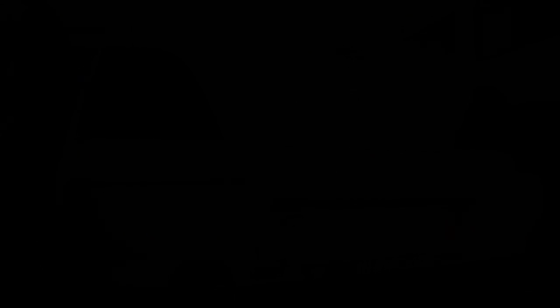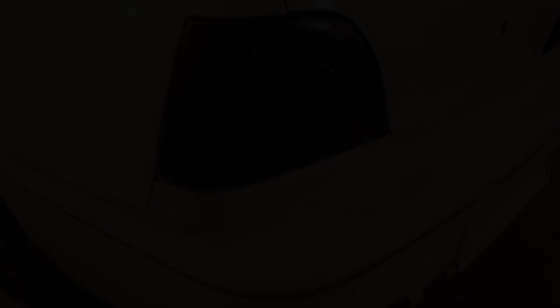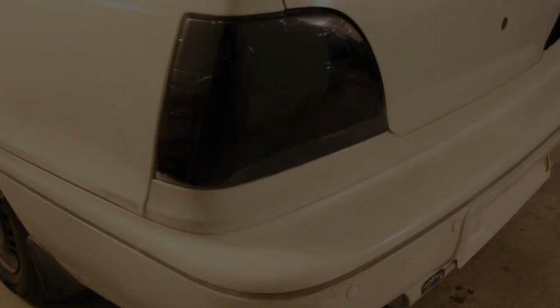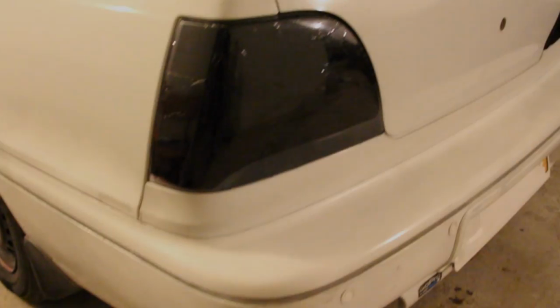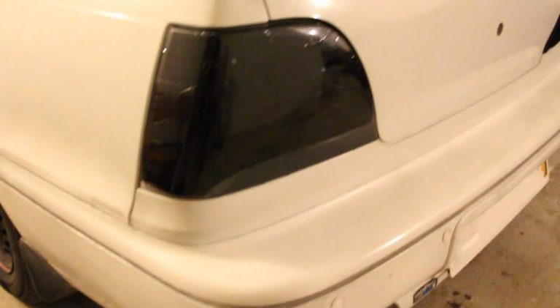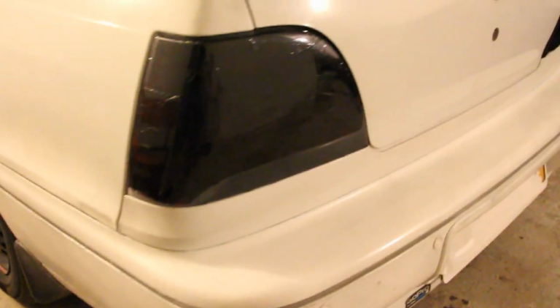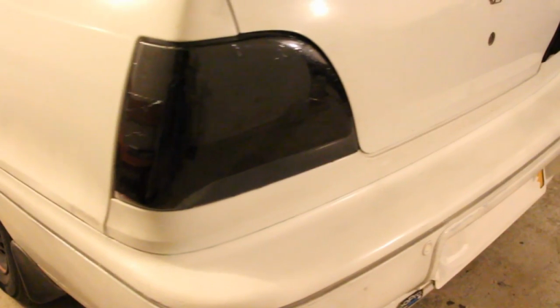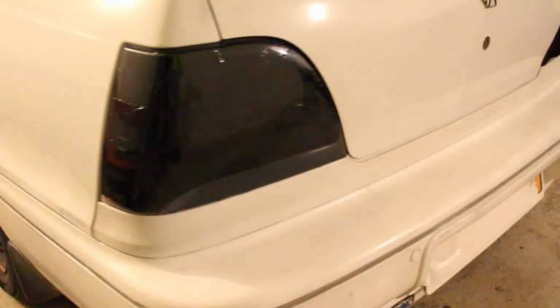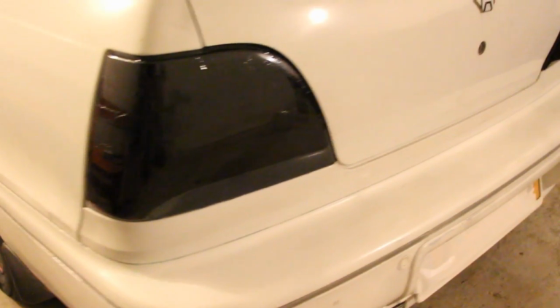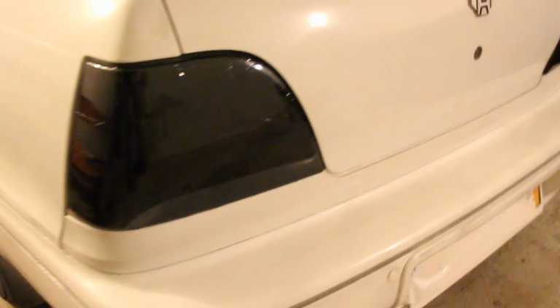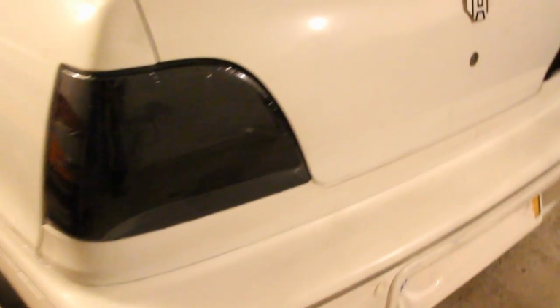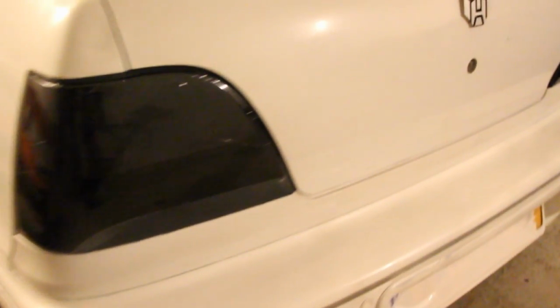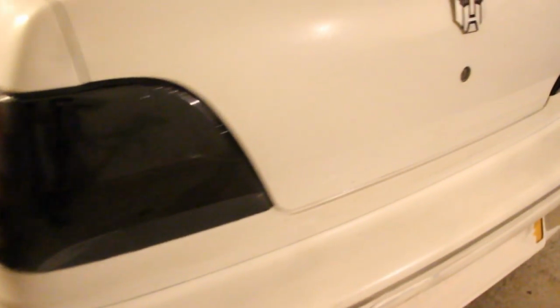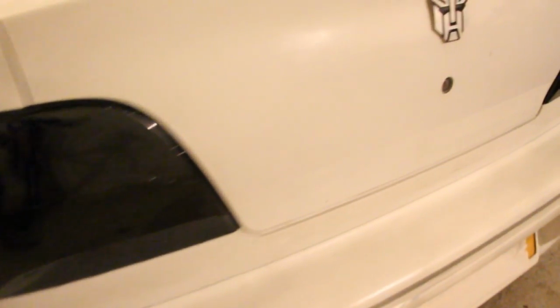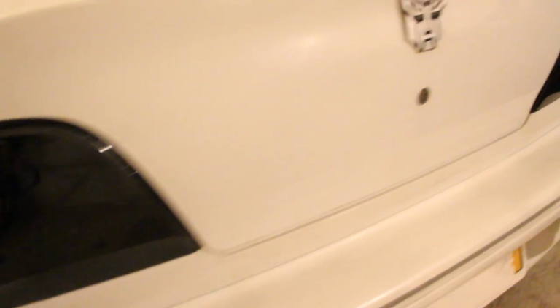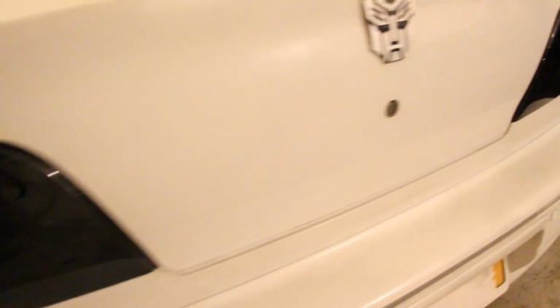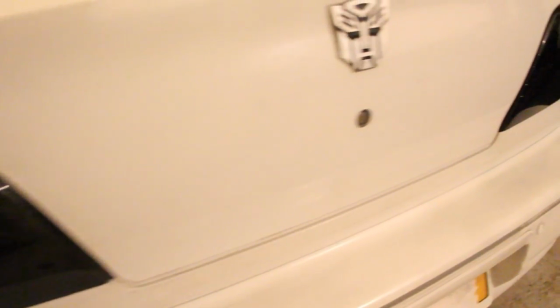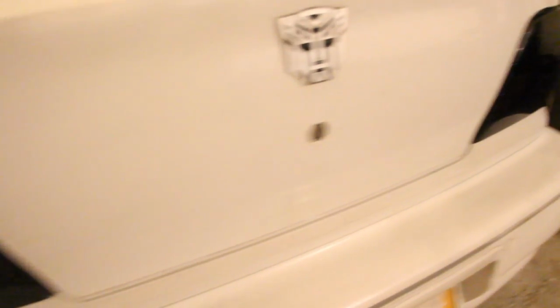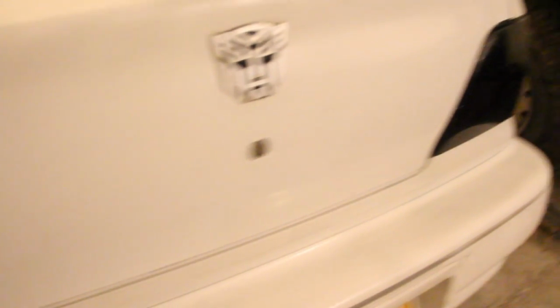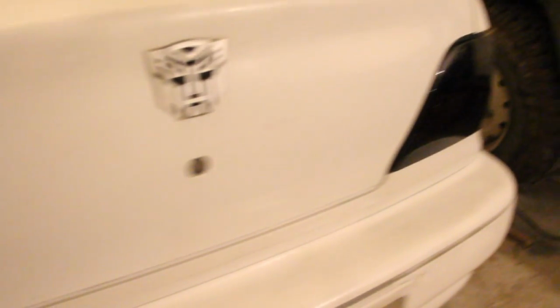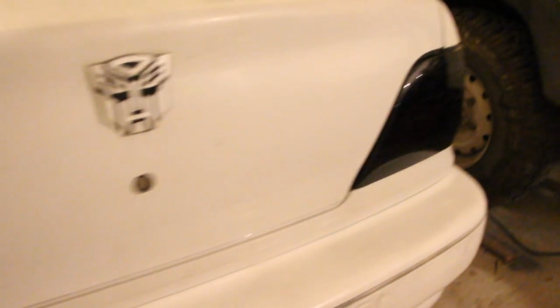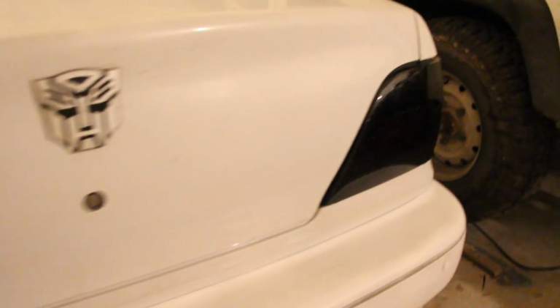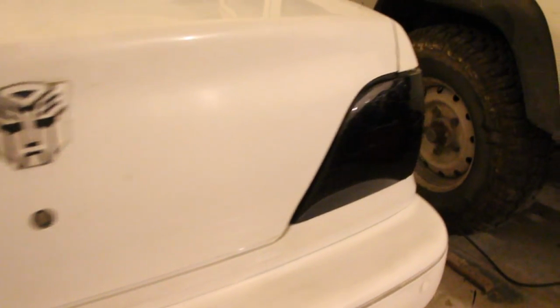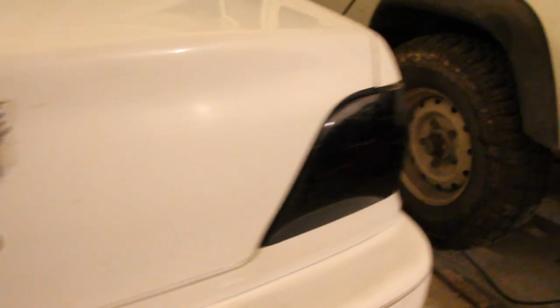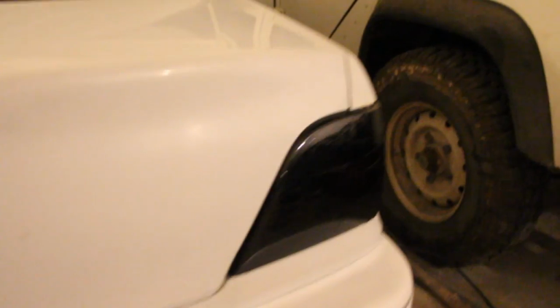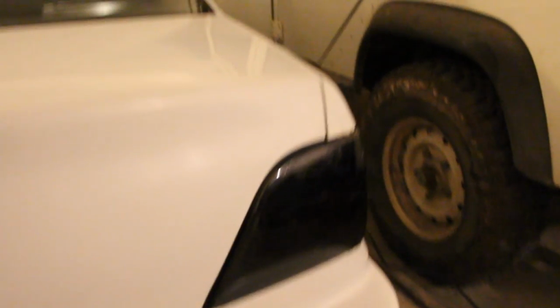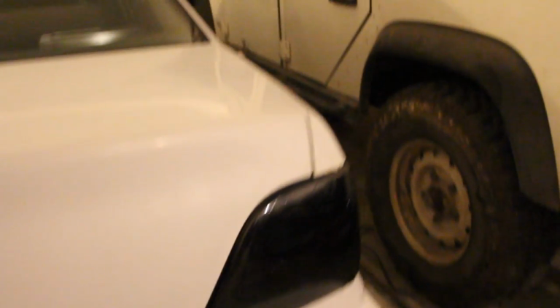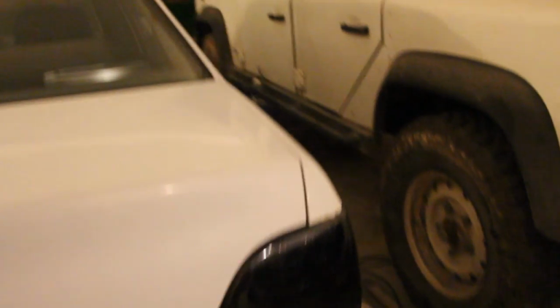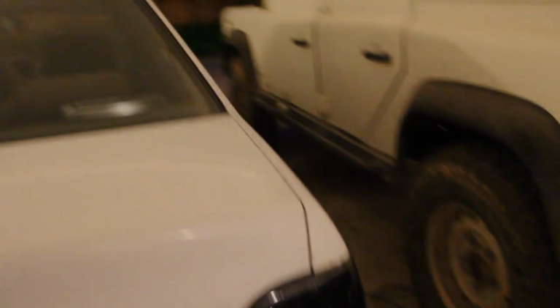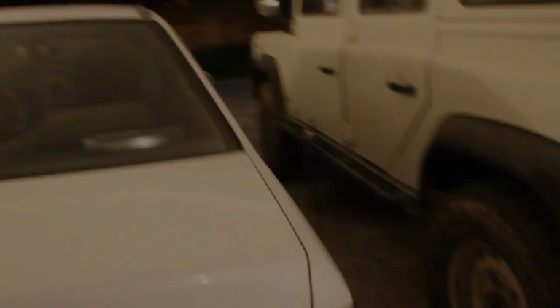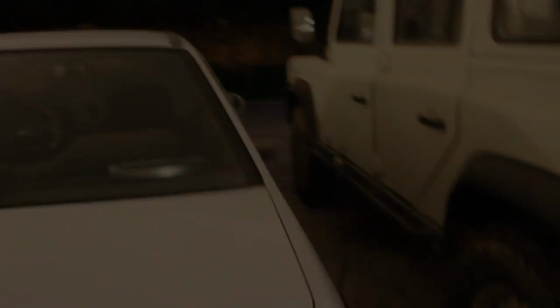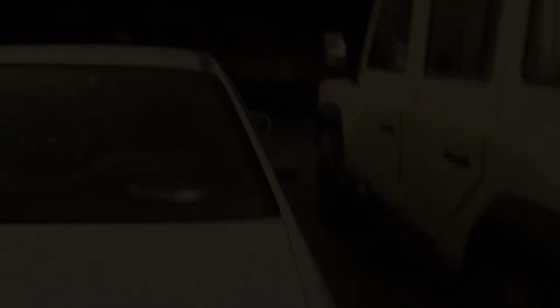And here you go, you tinted your taillights by yourself. If you liked this video, you may like some of my others, so make sure you check my channel. See you next time.